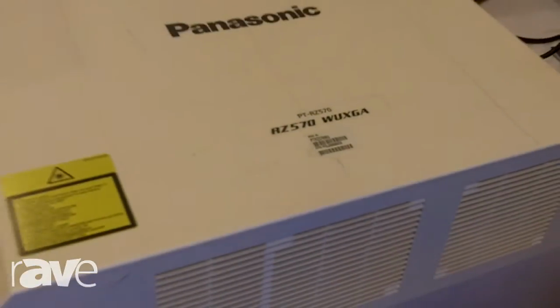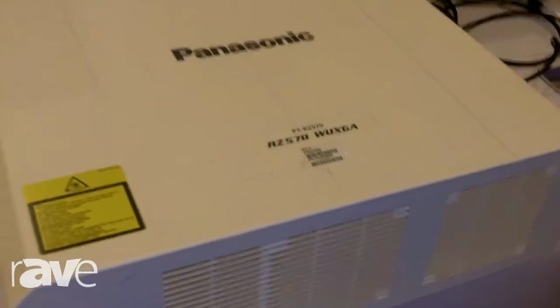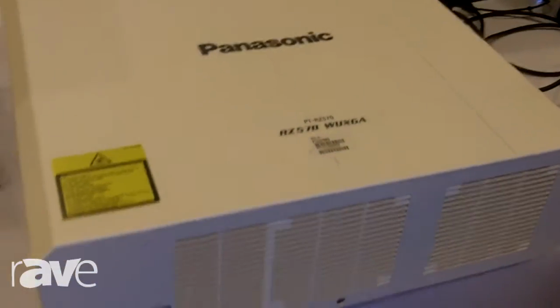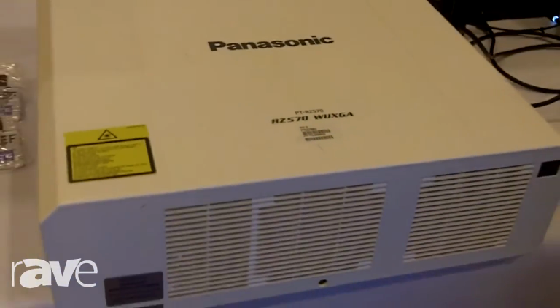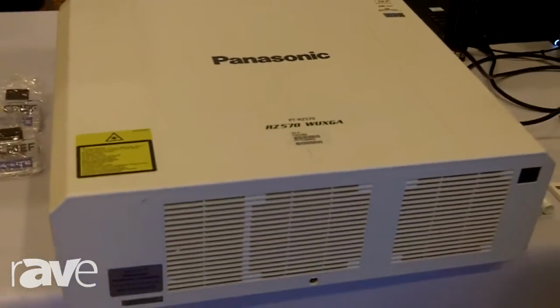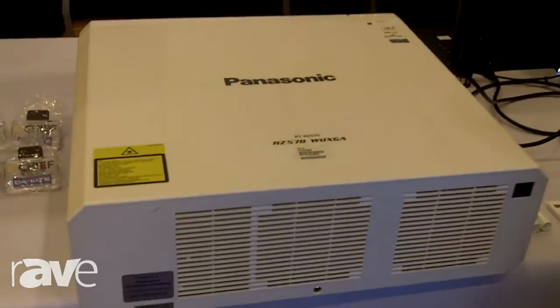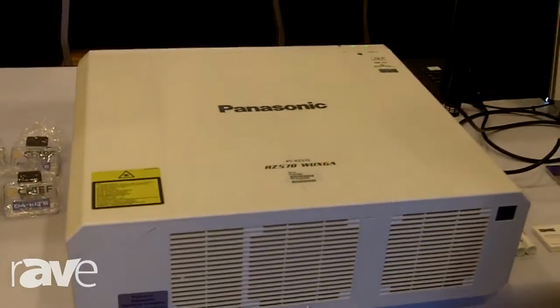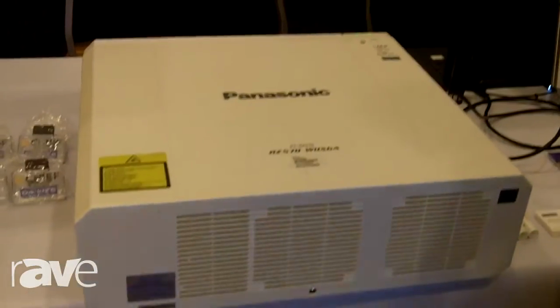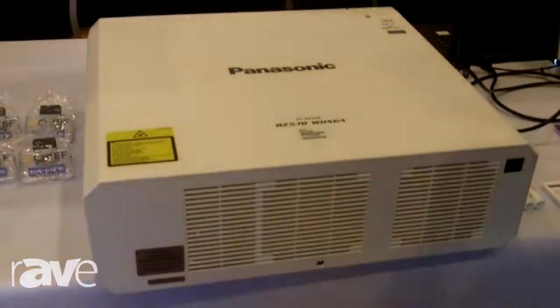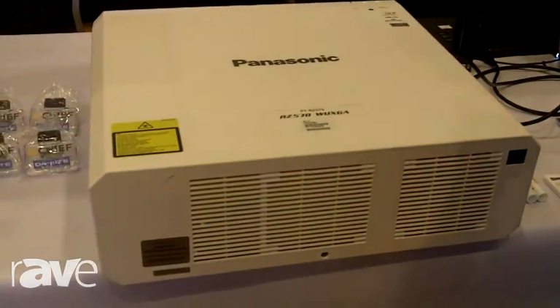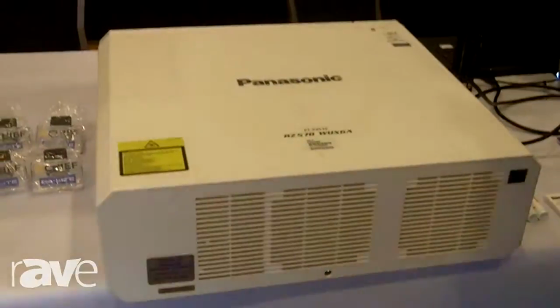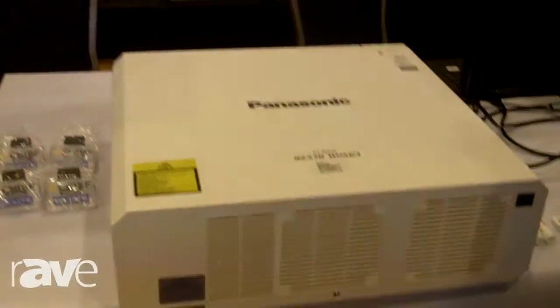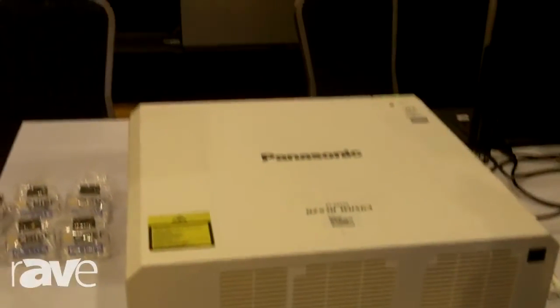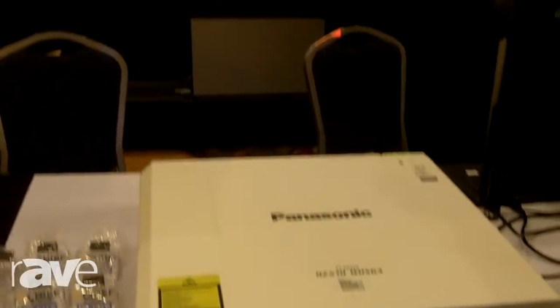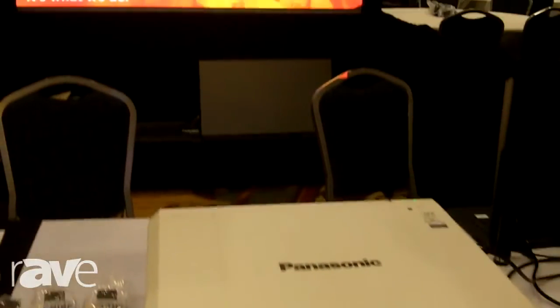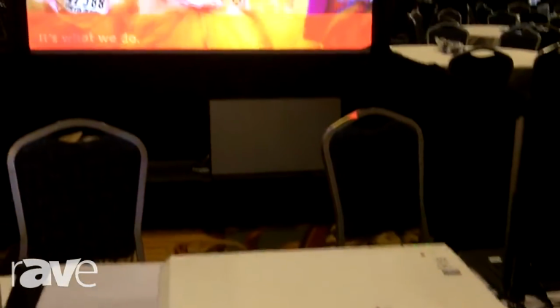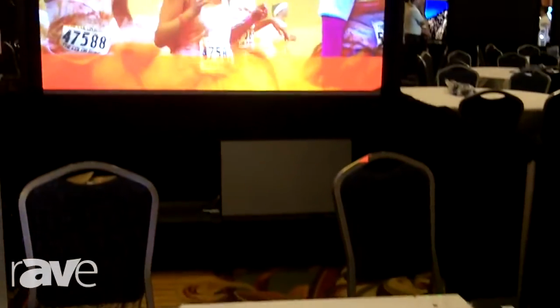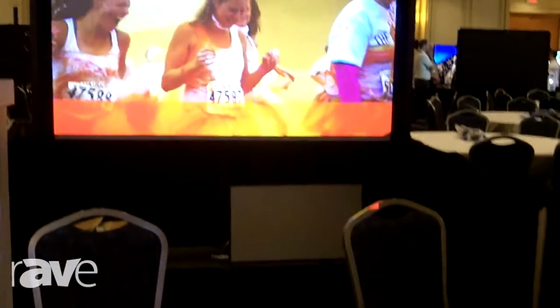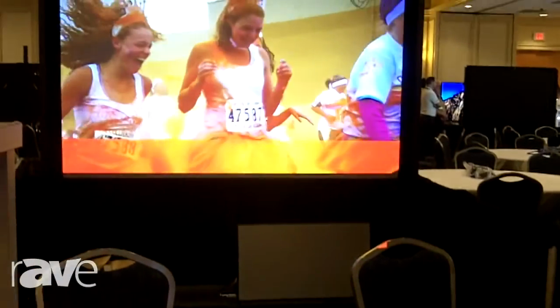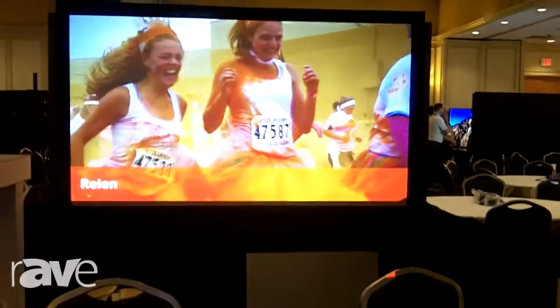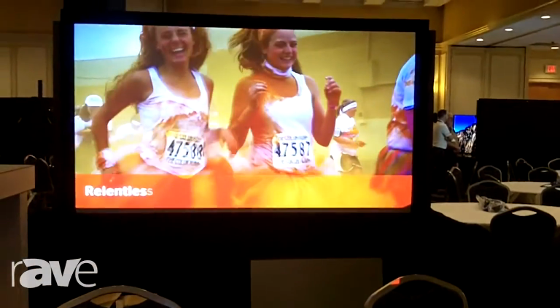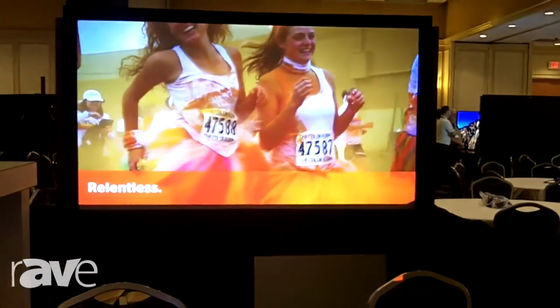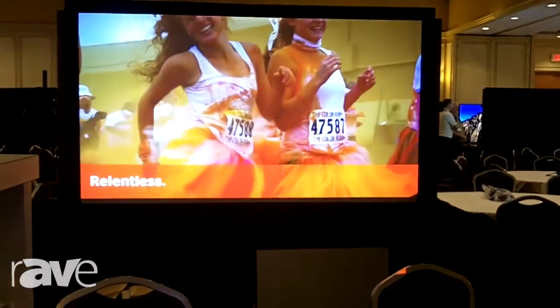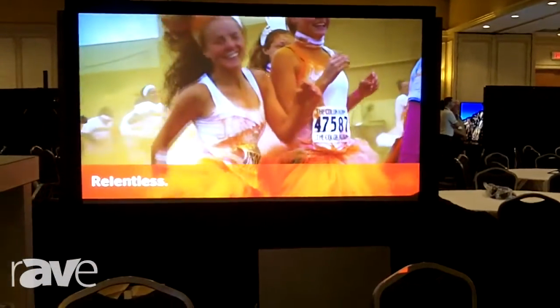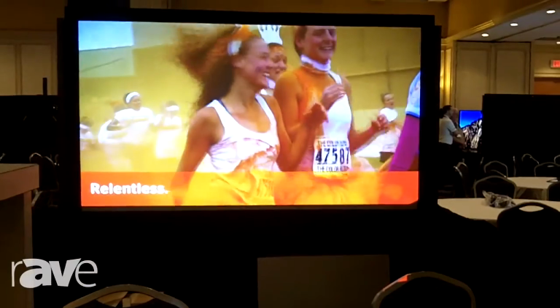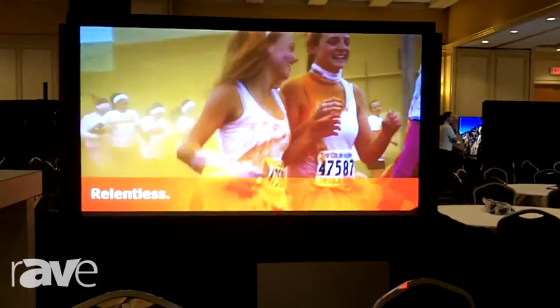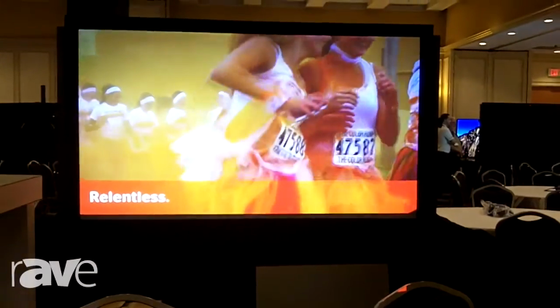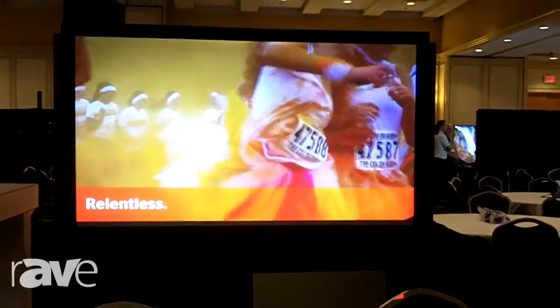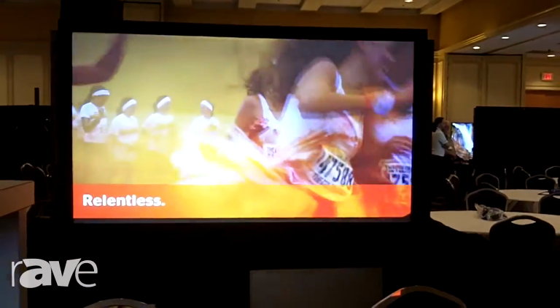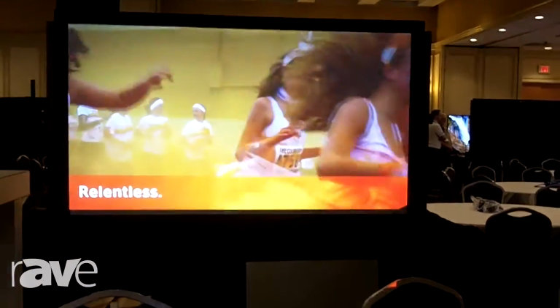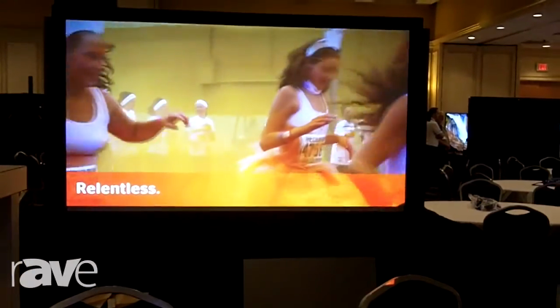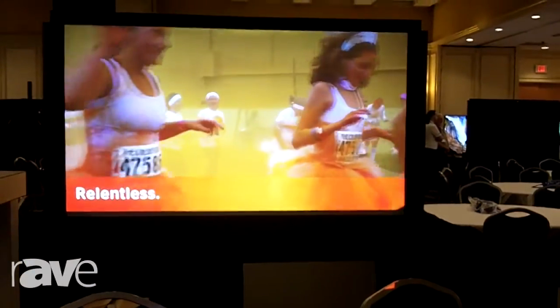Of course it's laser, so there's no lamps. There's also no filter in these, so it really is maintenance free for 20,000 hours. As you can see, it's known for its color output.